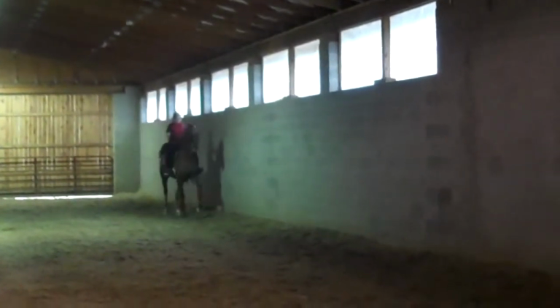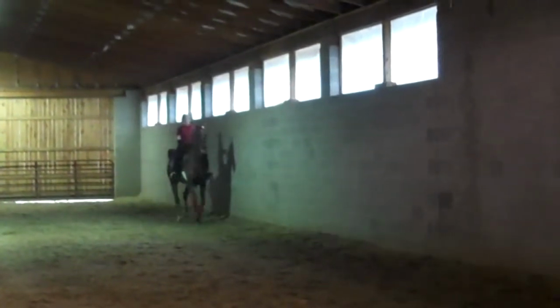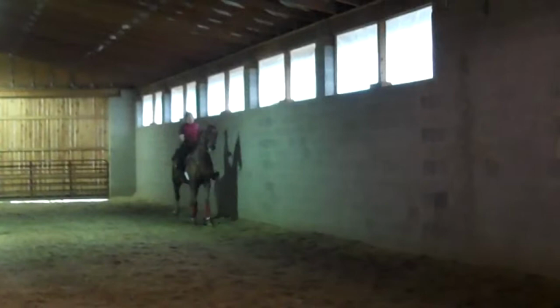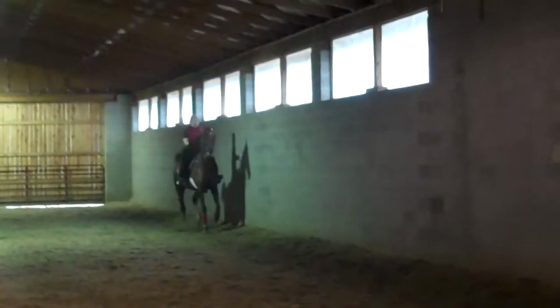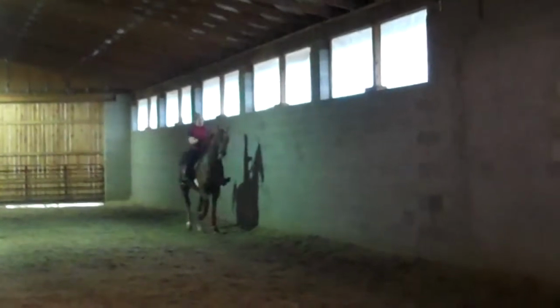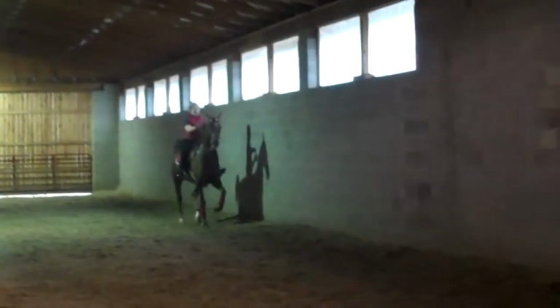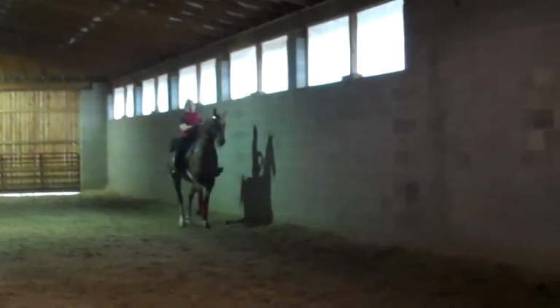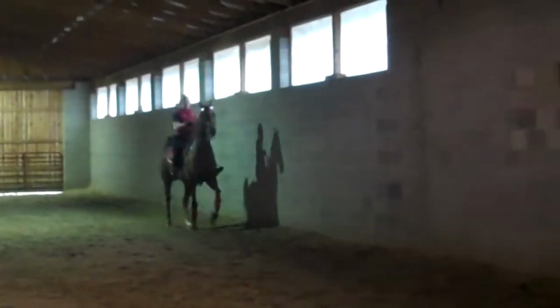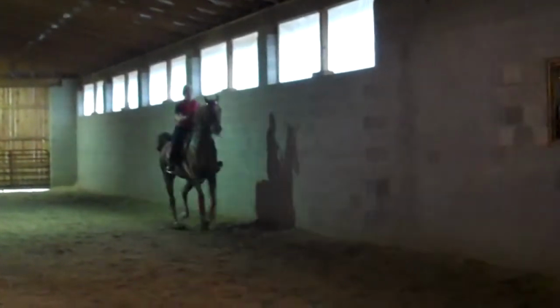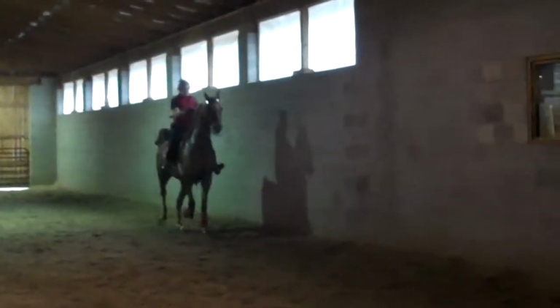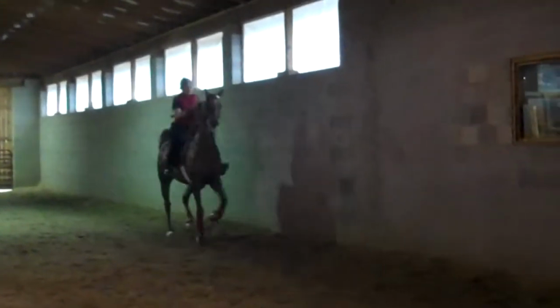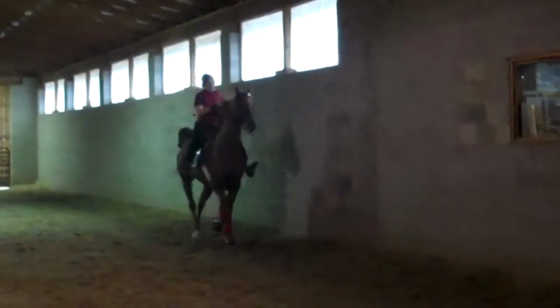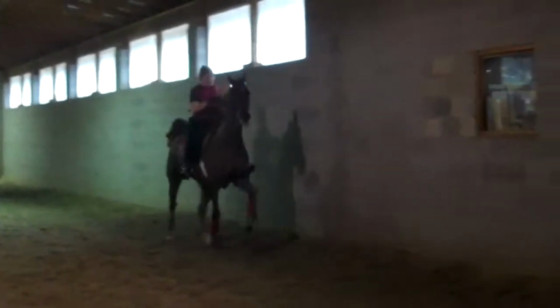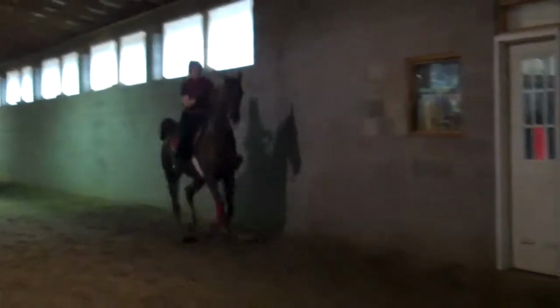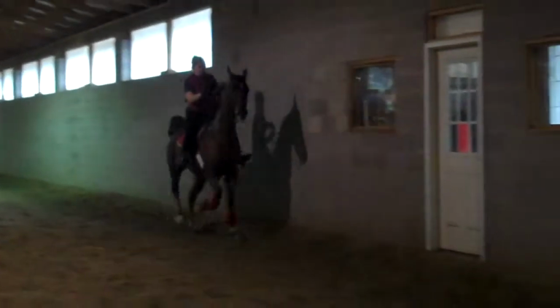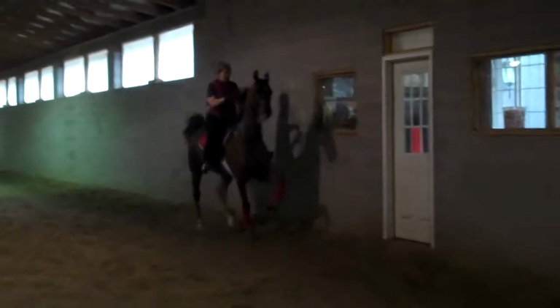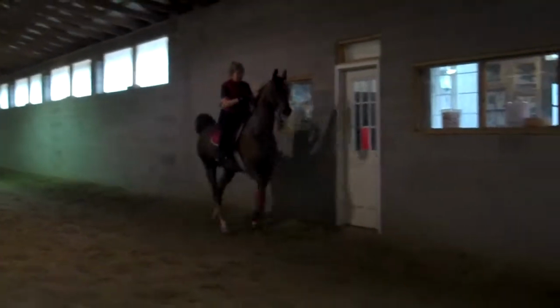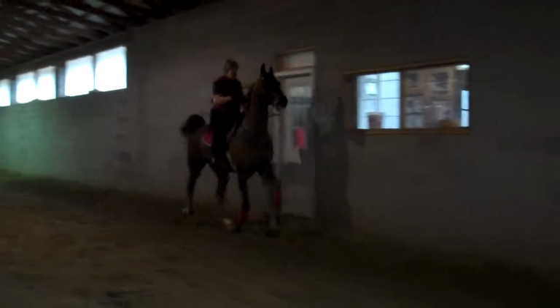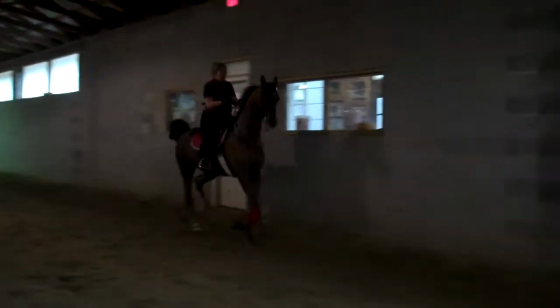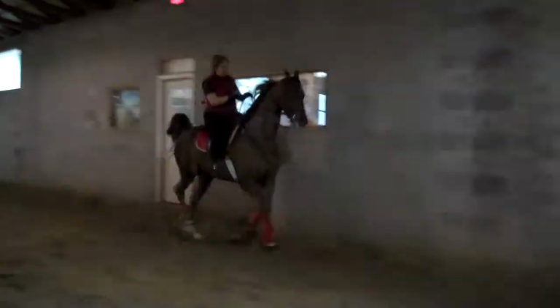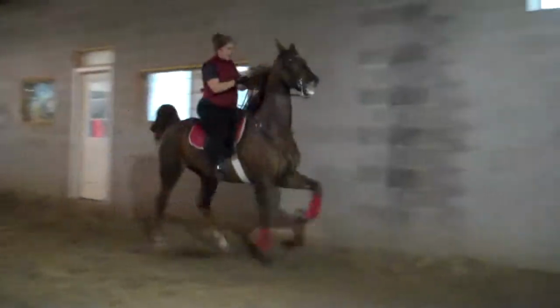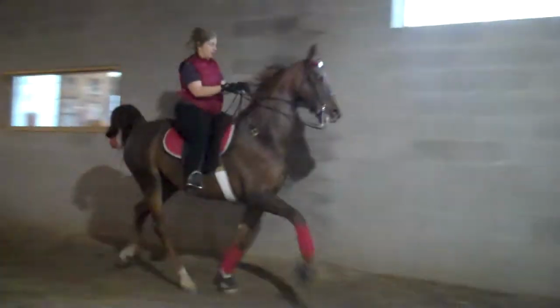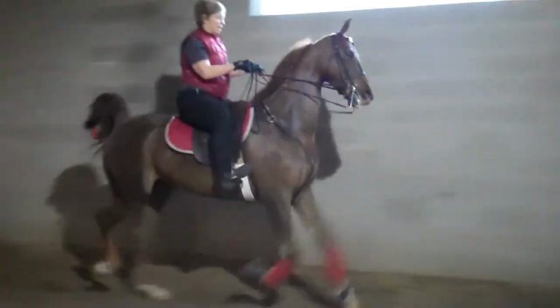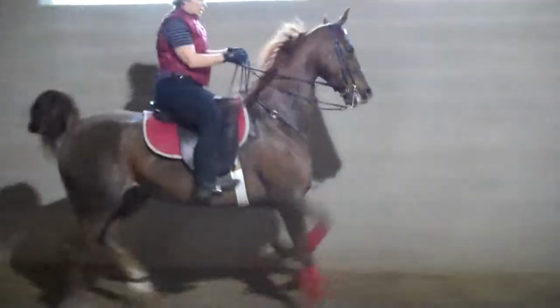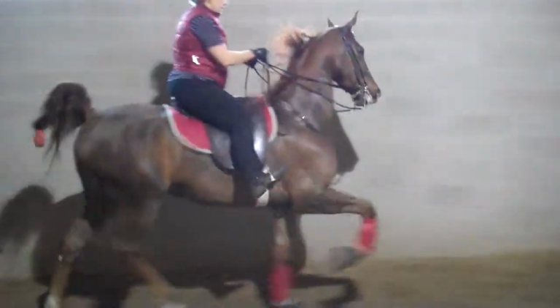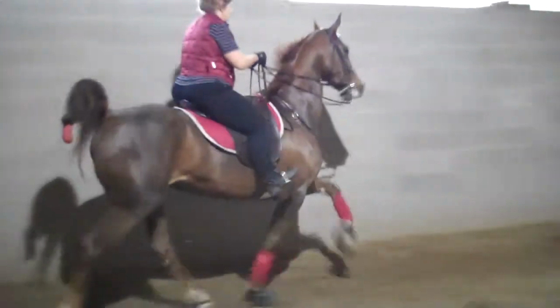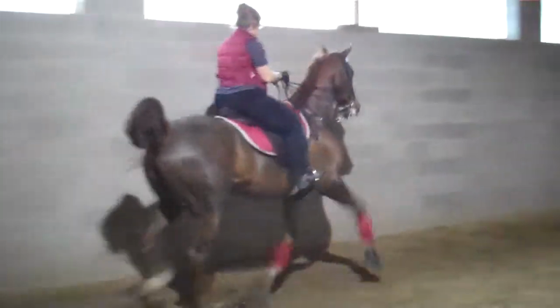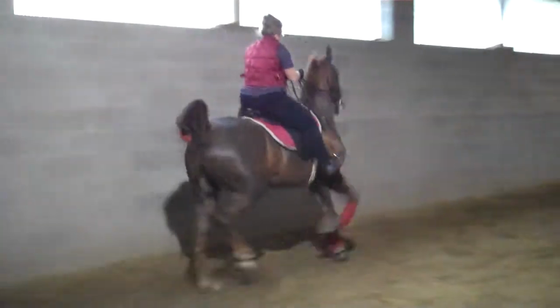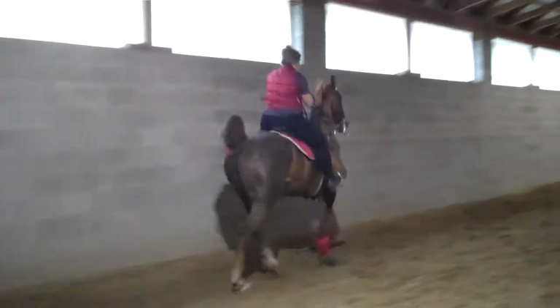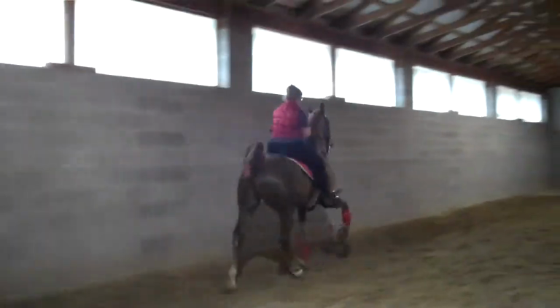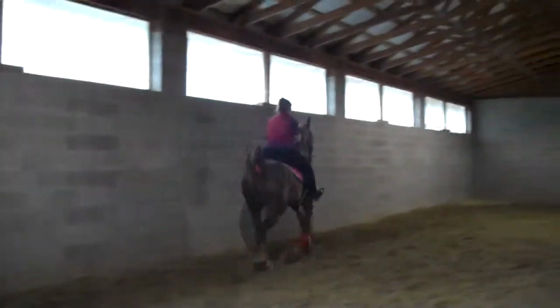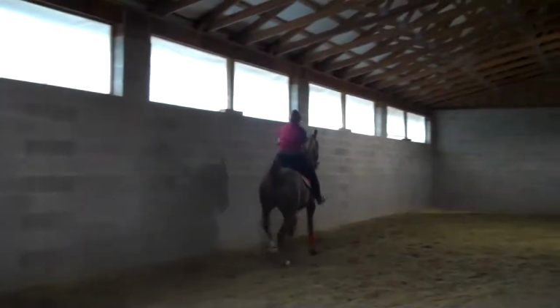That's it, now push her forward. Kick her, kick her, kick her. Come on, she's running out of gas. Good. Now push her out around there.